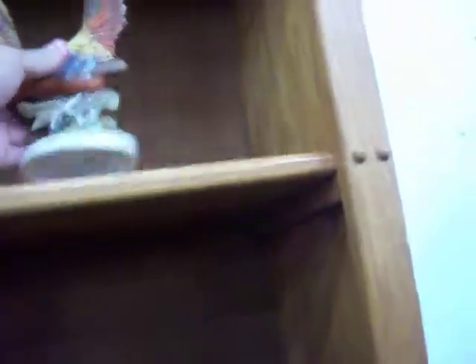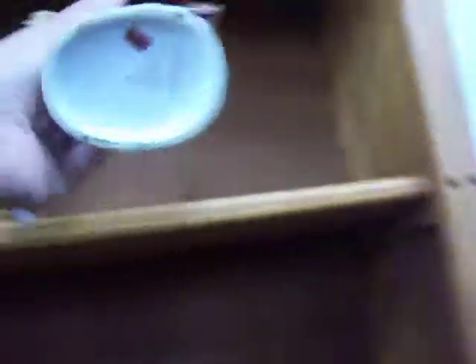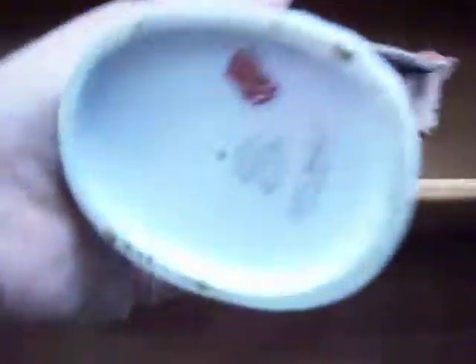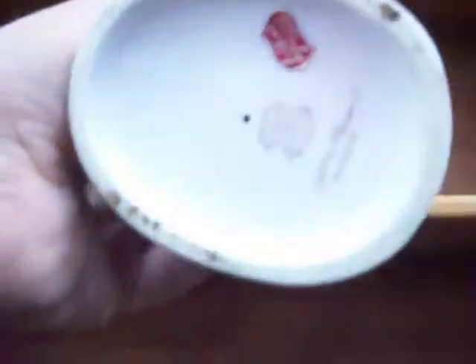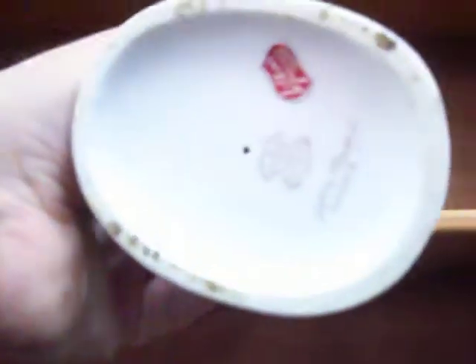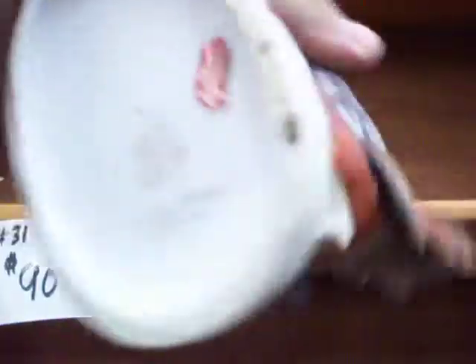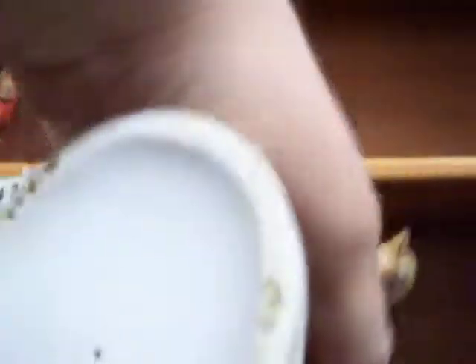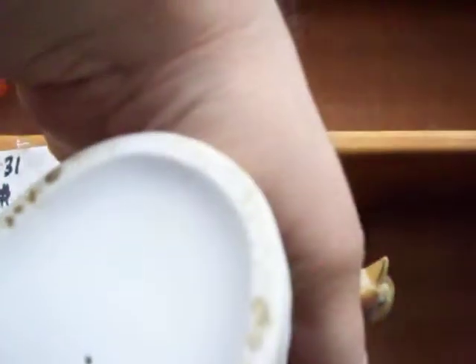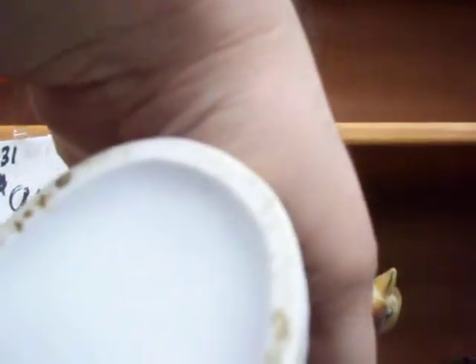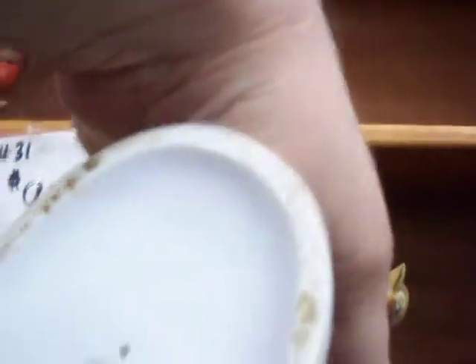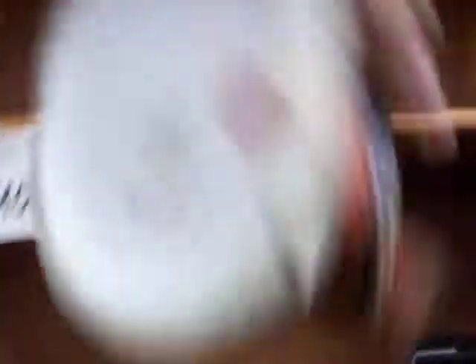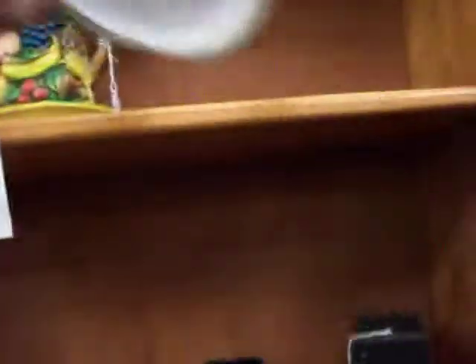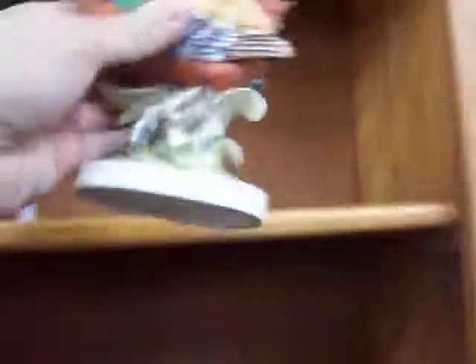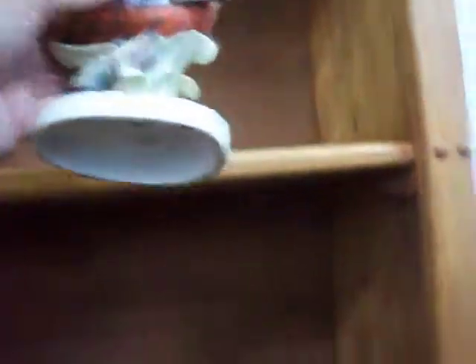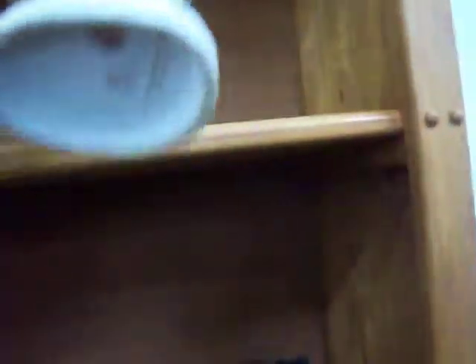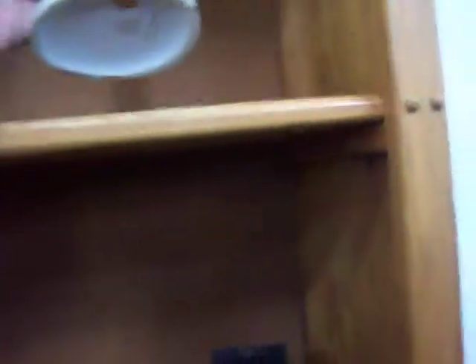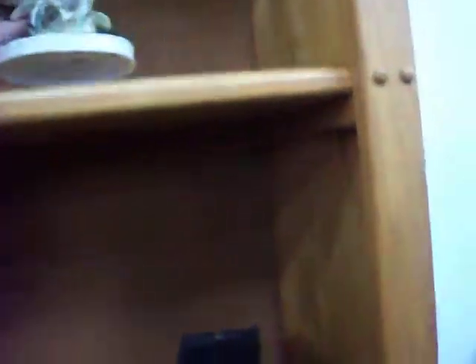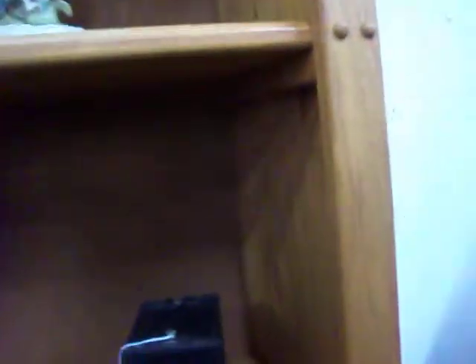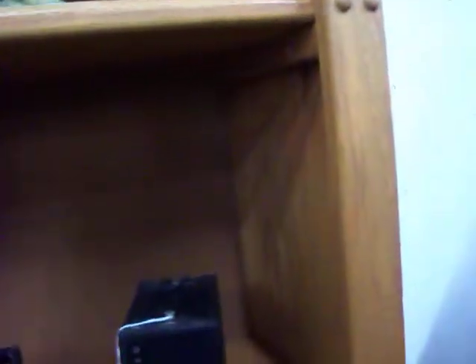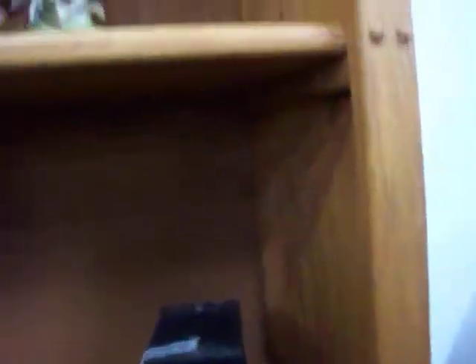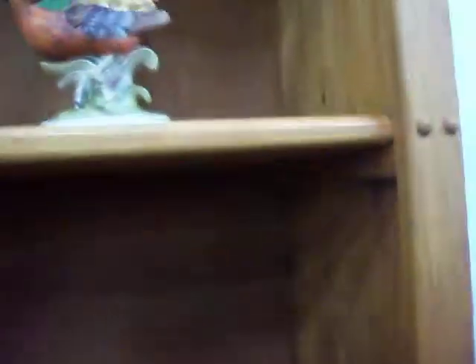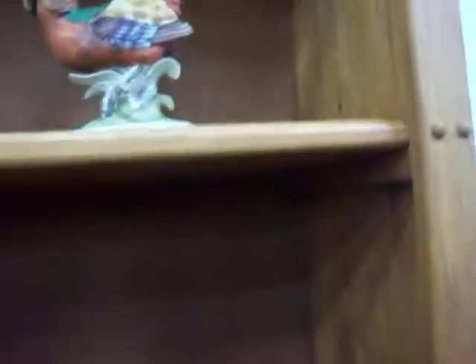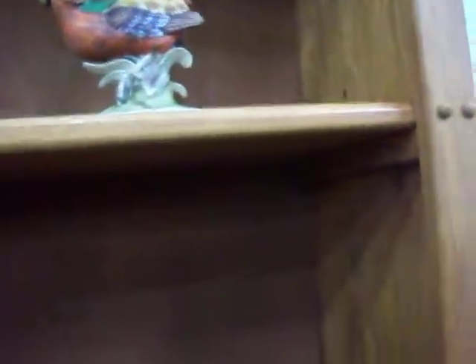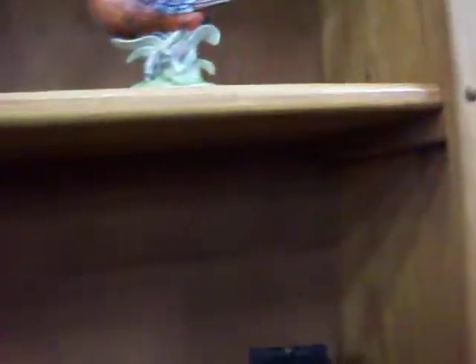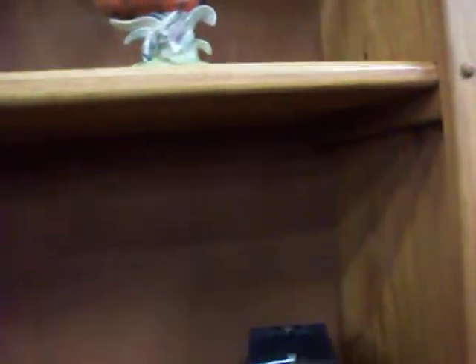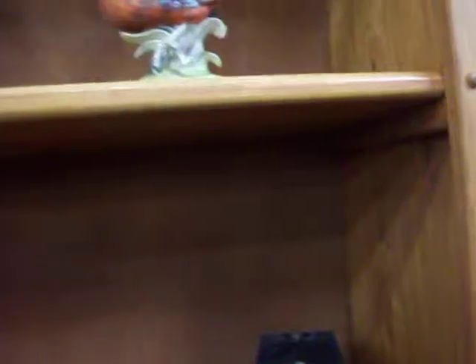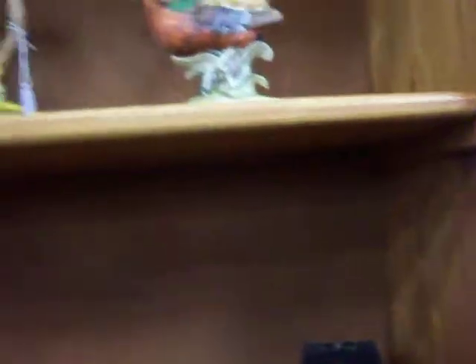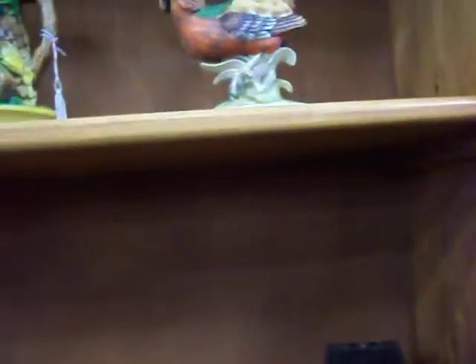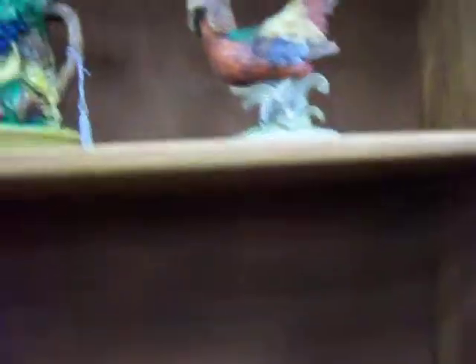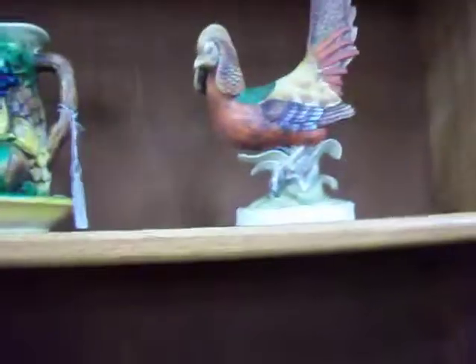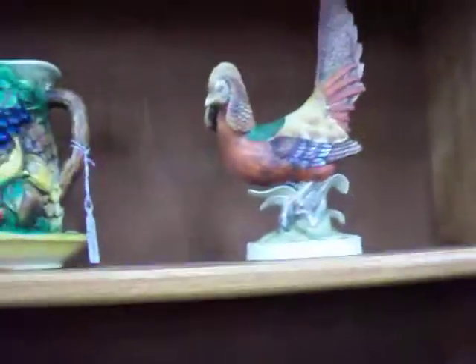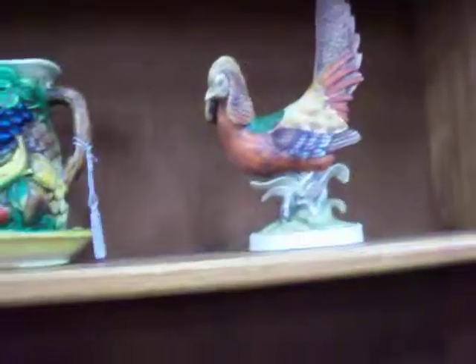These are by Lefton — Golden Pheasants. Those are $25 for the pair.